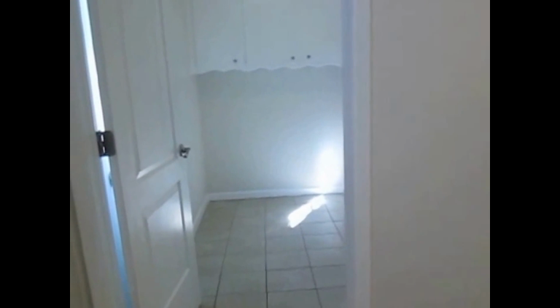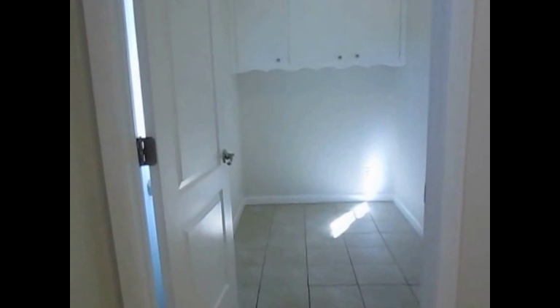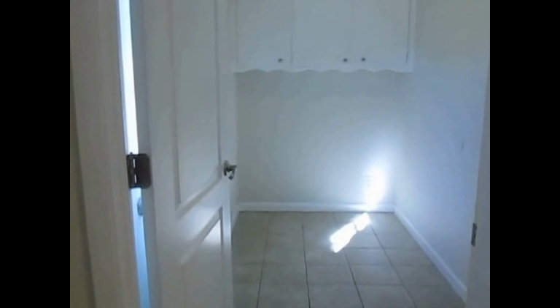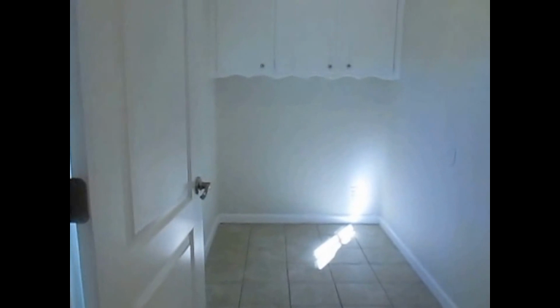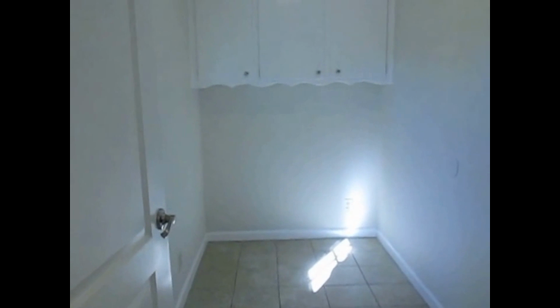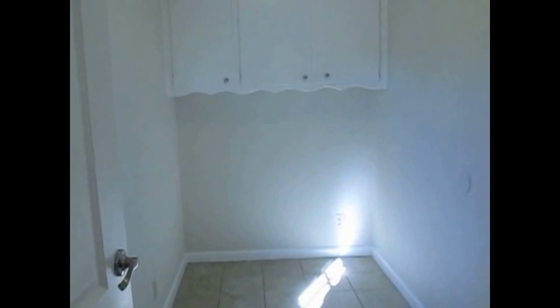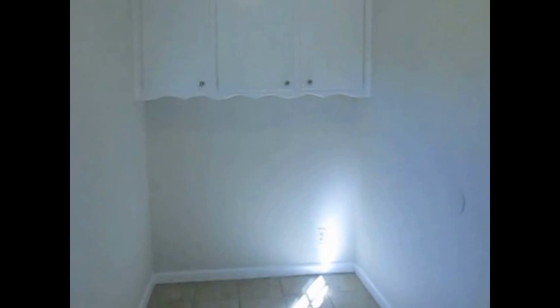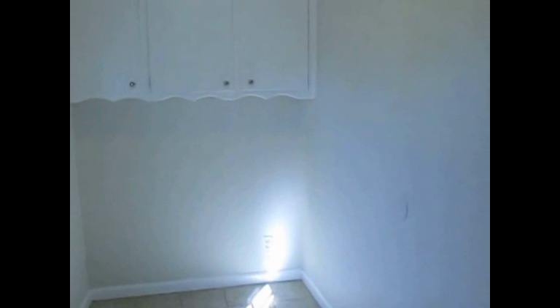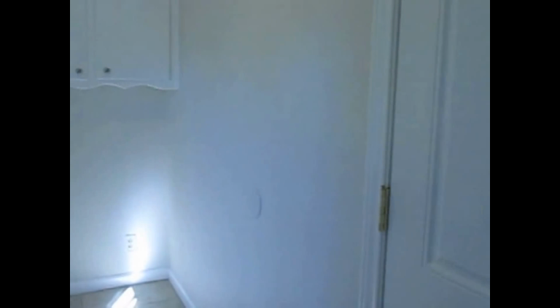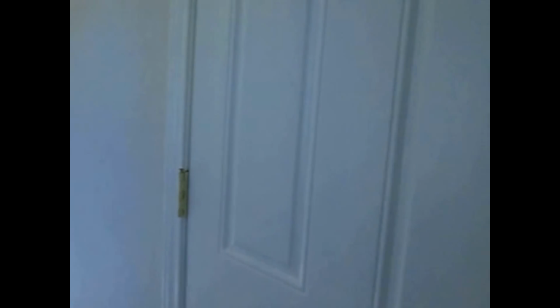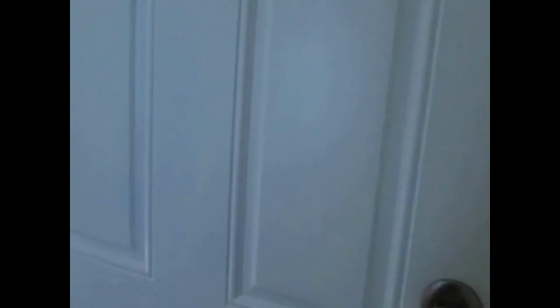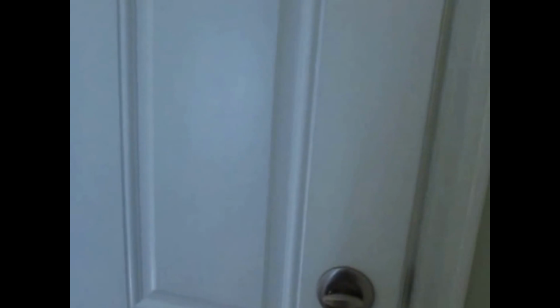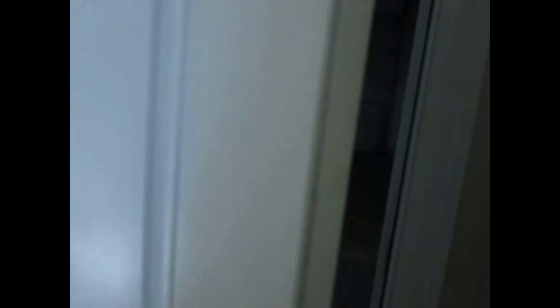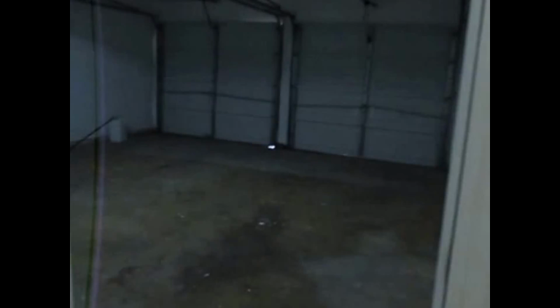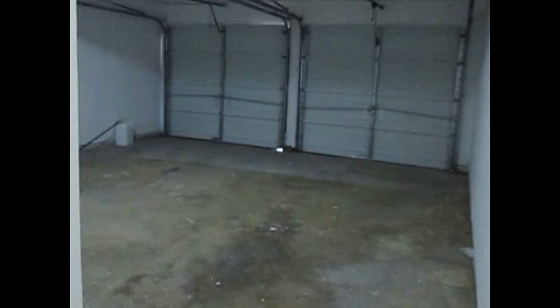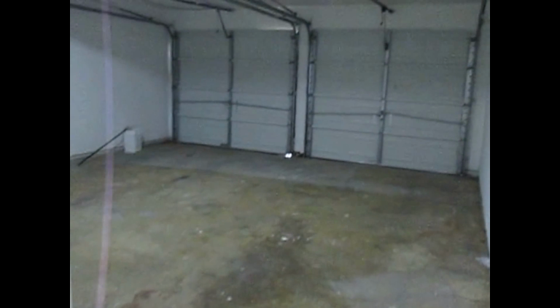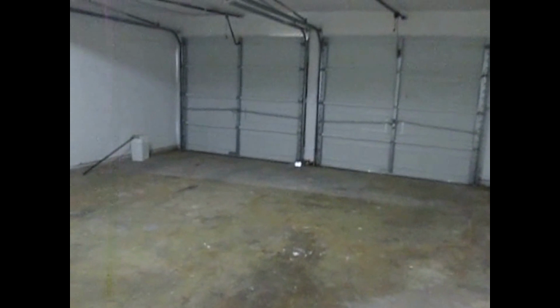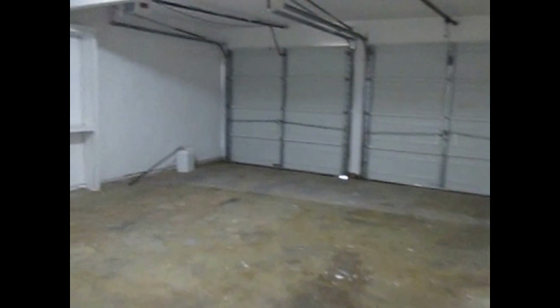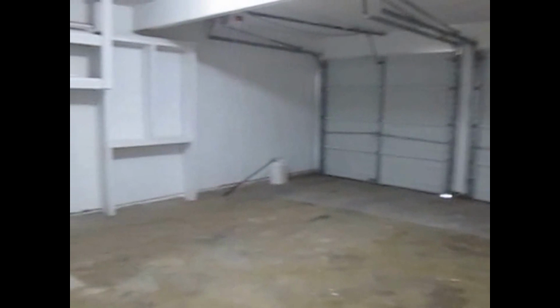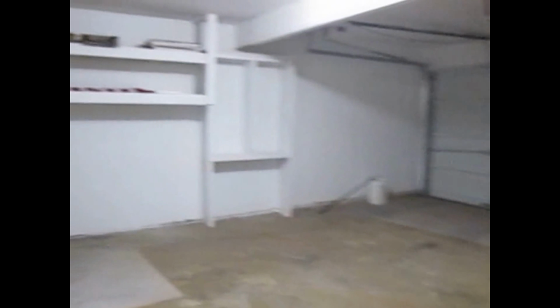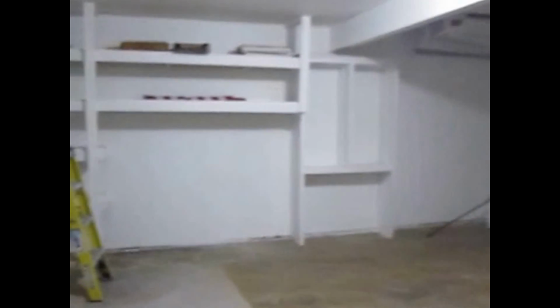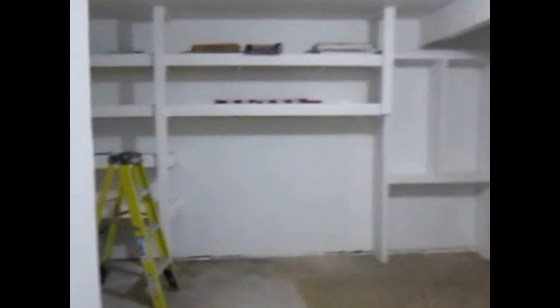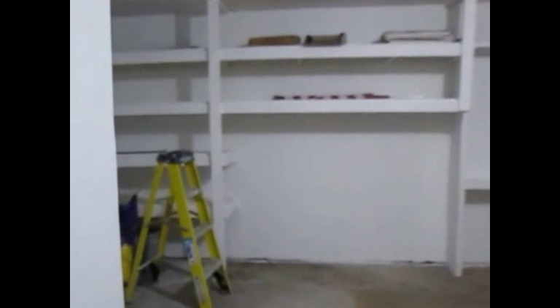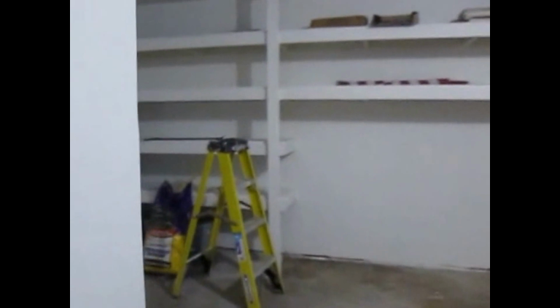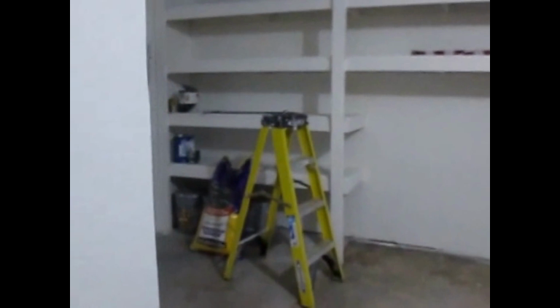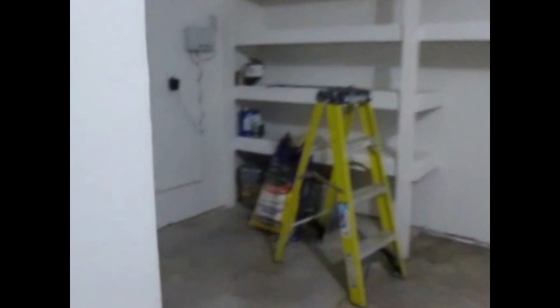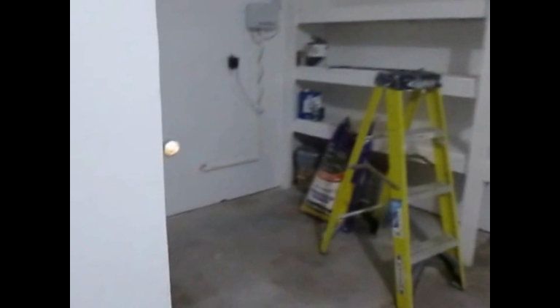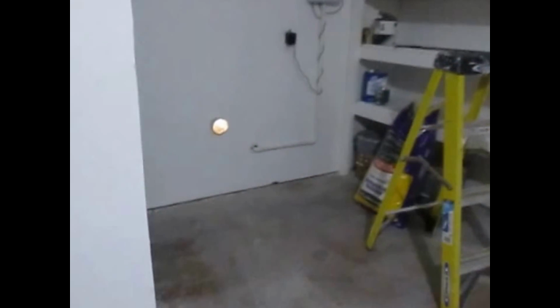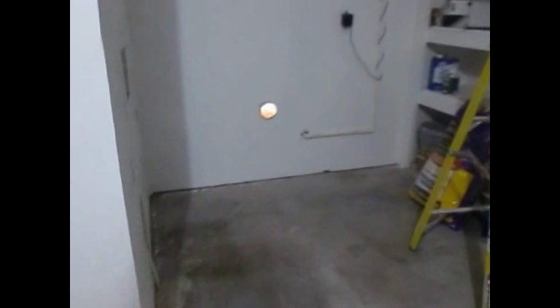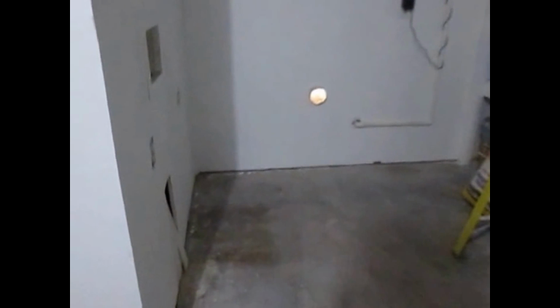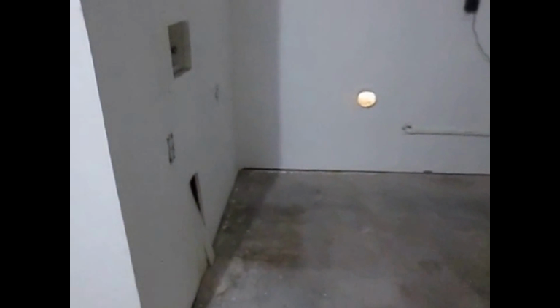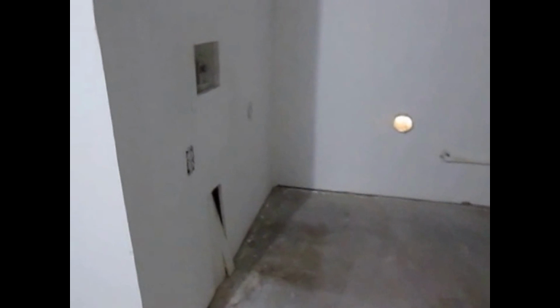Off the kitchen we have a utility room with cabinets up above. We then have access to the garage, which has some built-in shelving. The washer and dryer hookups are out here as well.